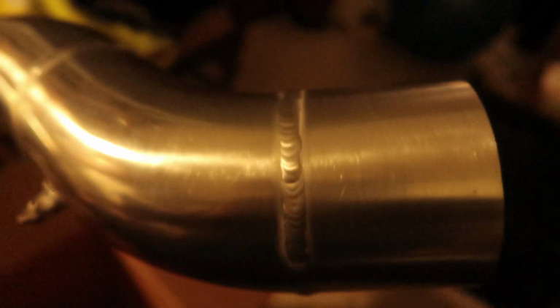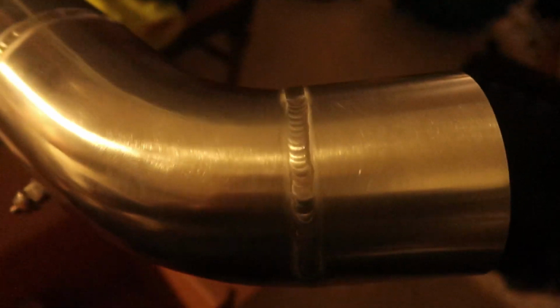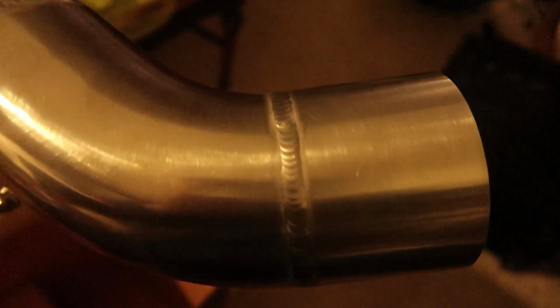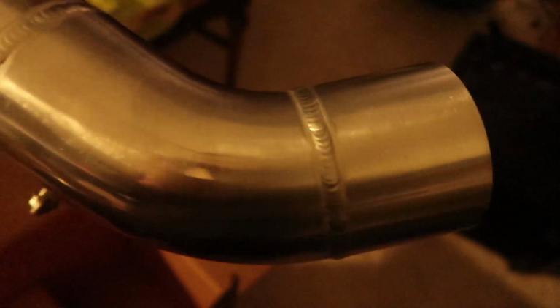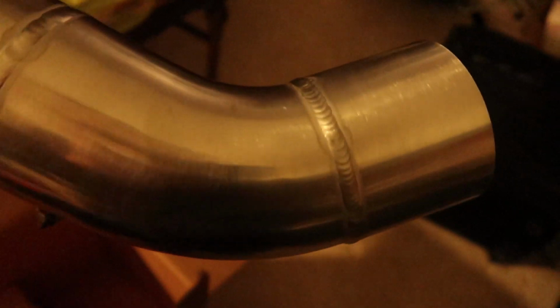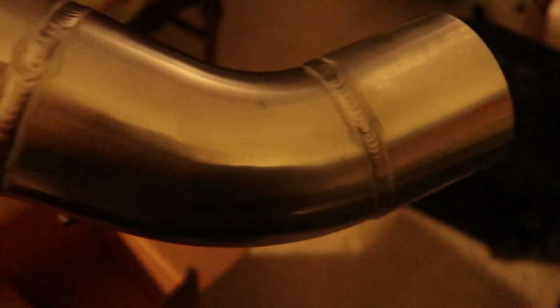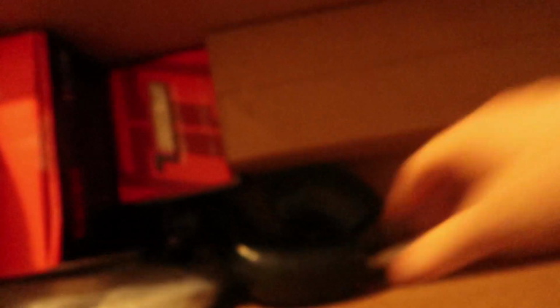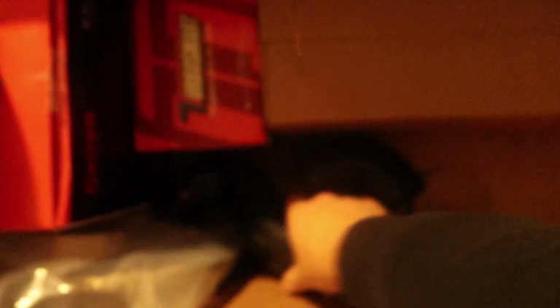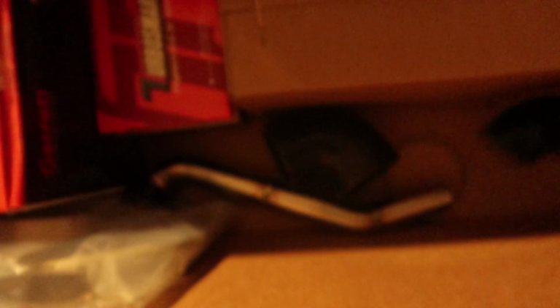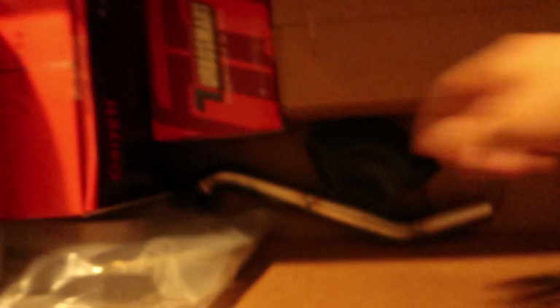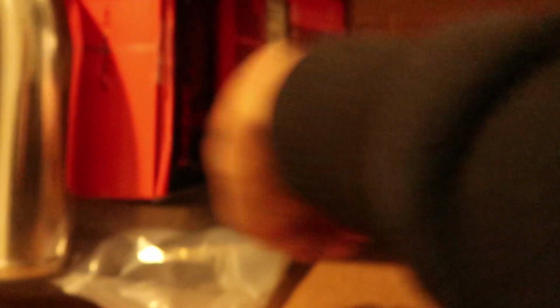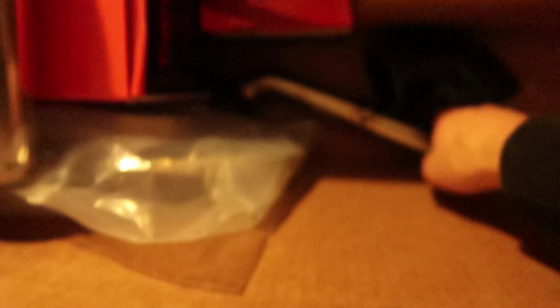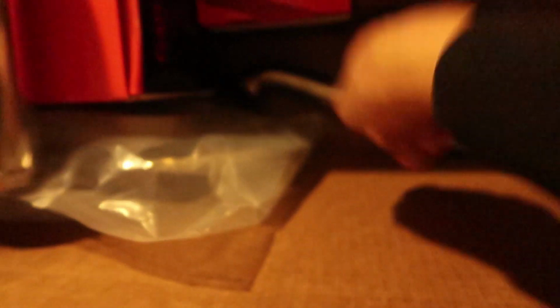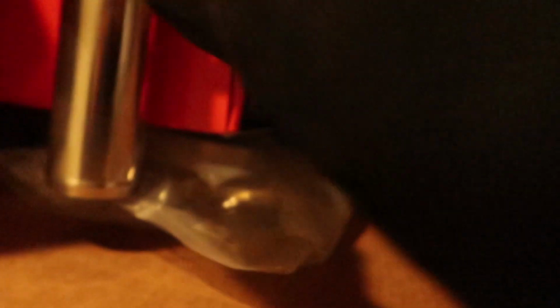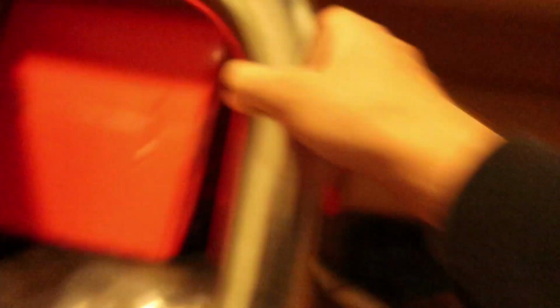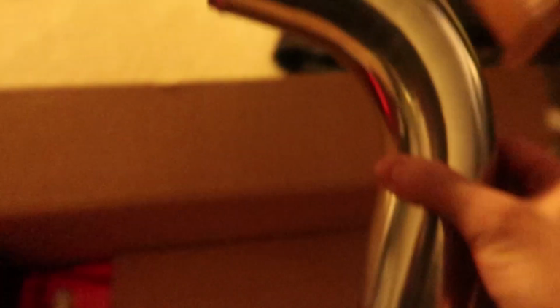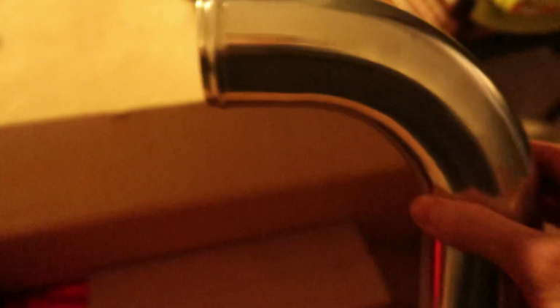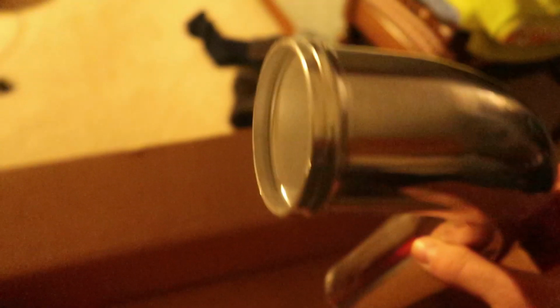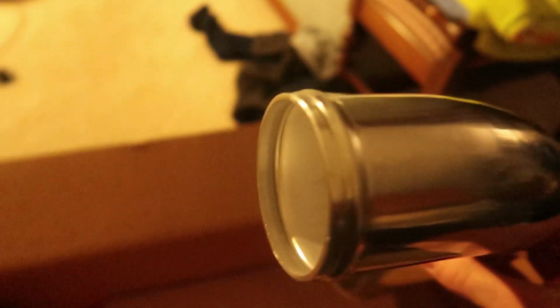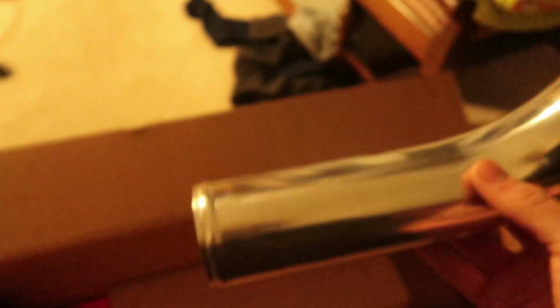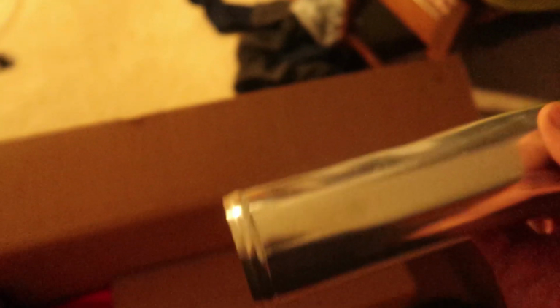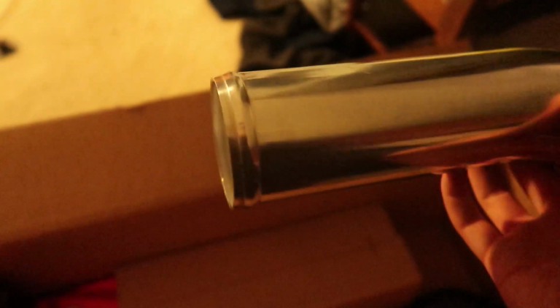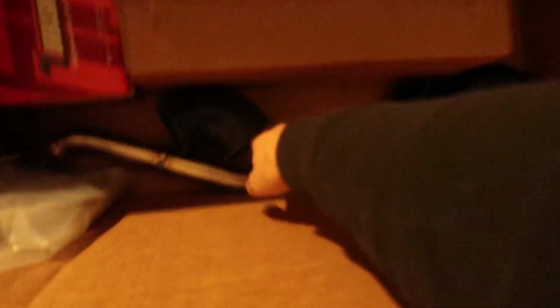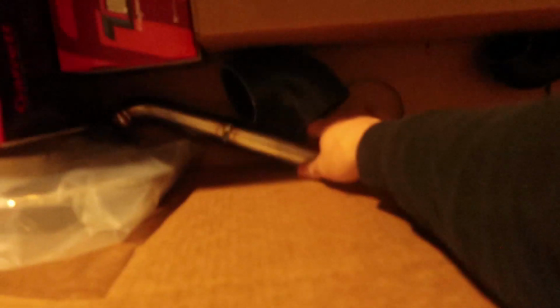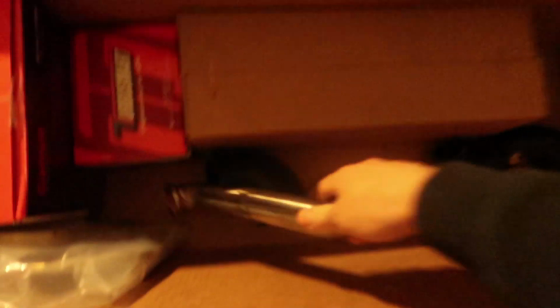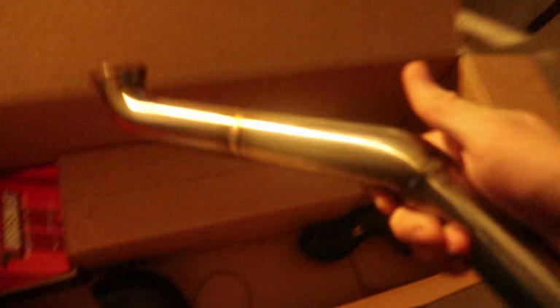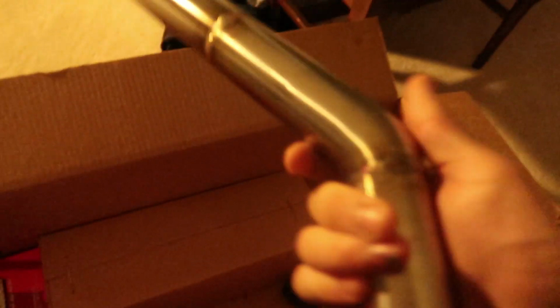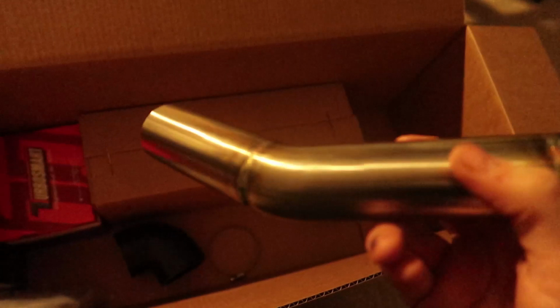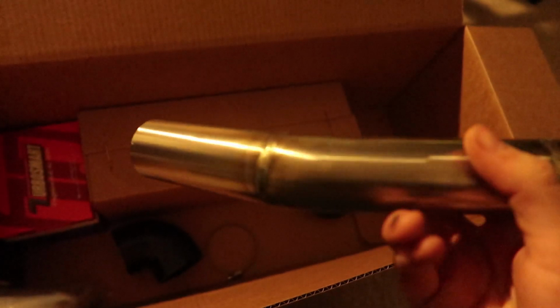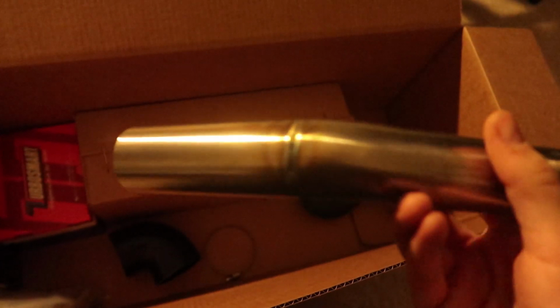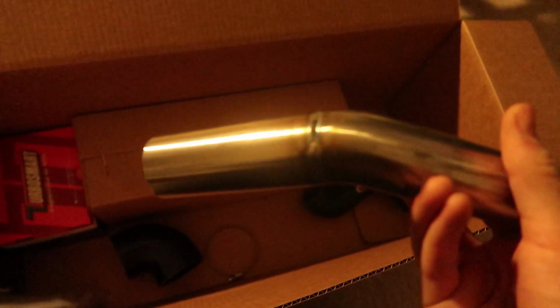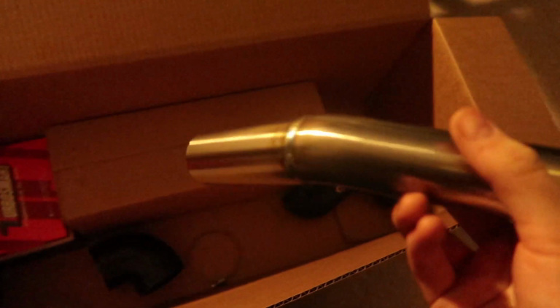This is just showing the intake pipe and the welds on that. The kit doesn't come with the filter, so I had to get my own filter. That is like the little elbow on the discharge pipe after the turbo.